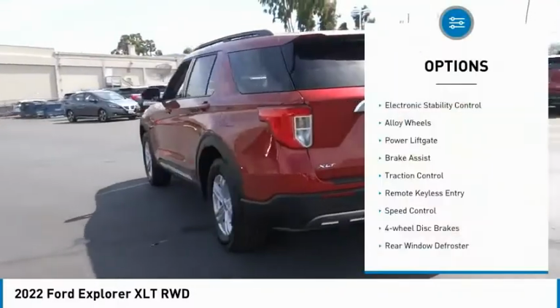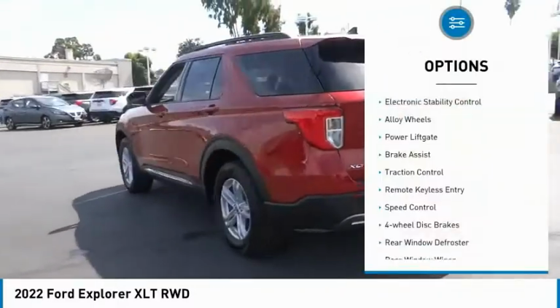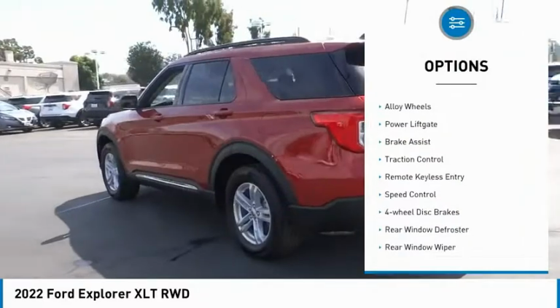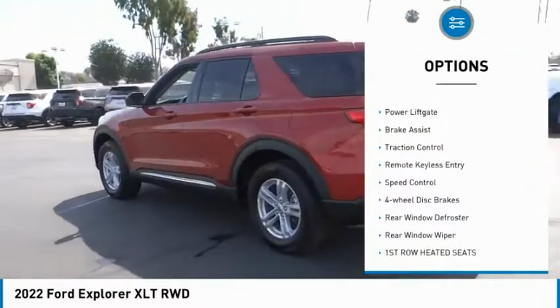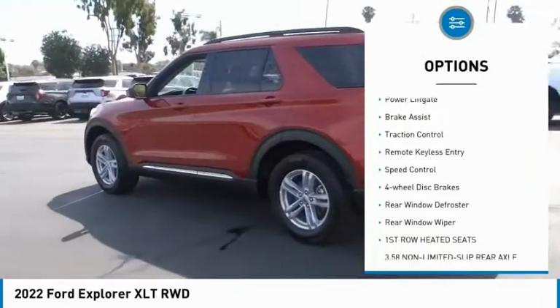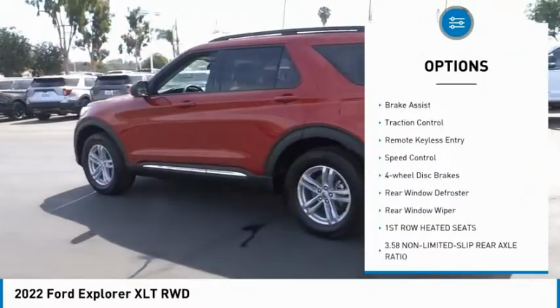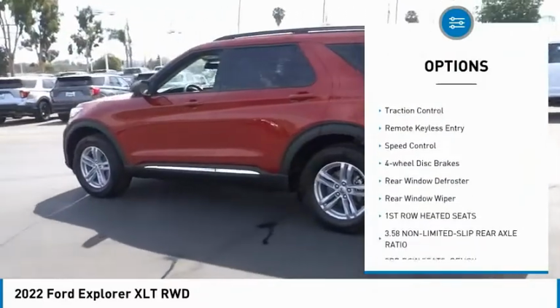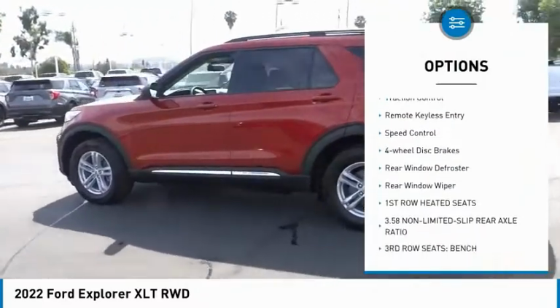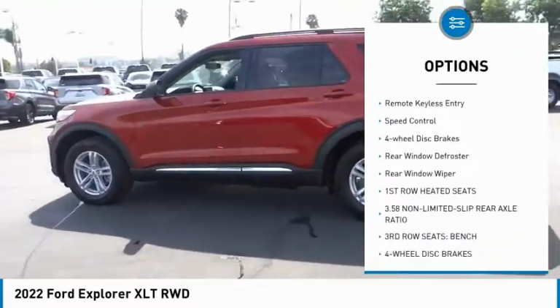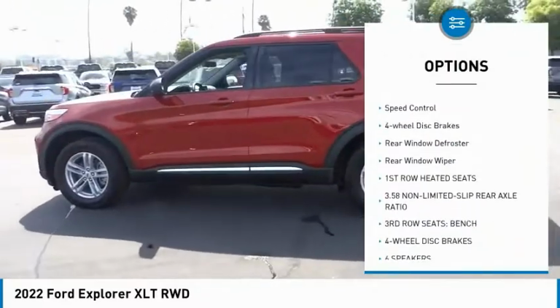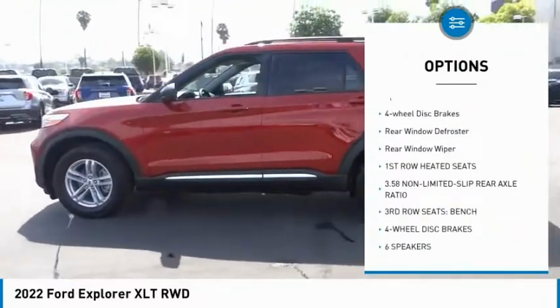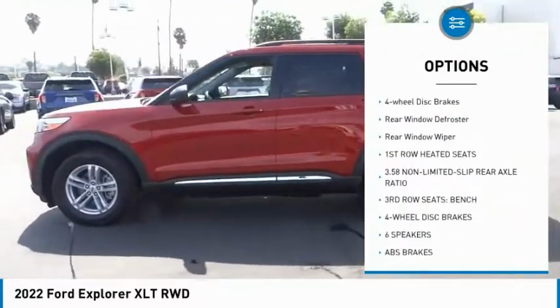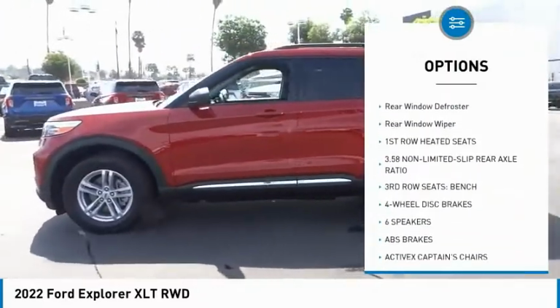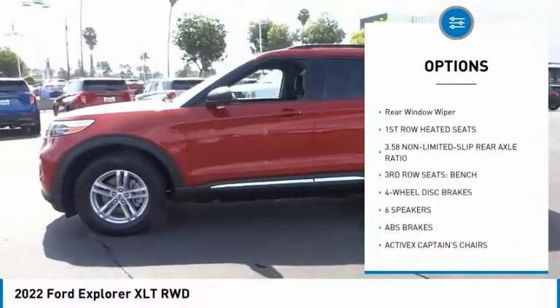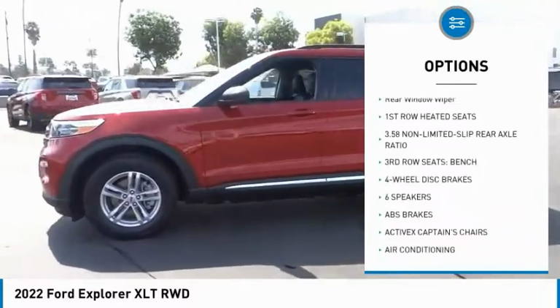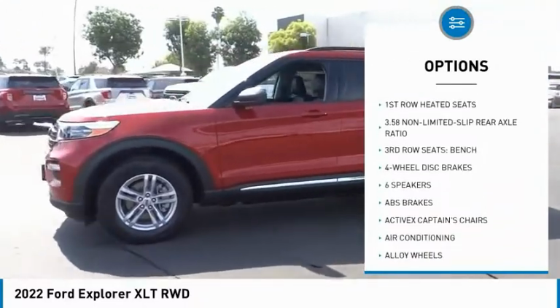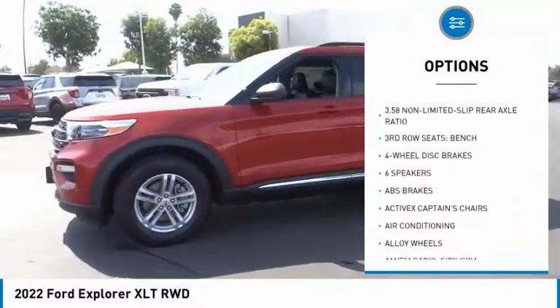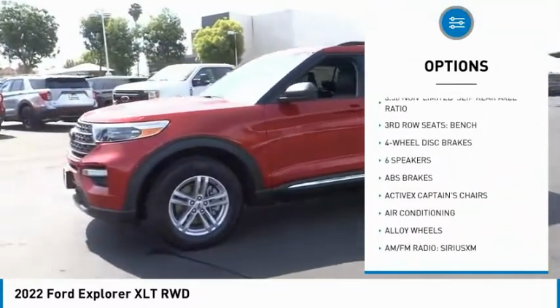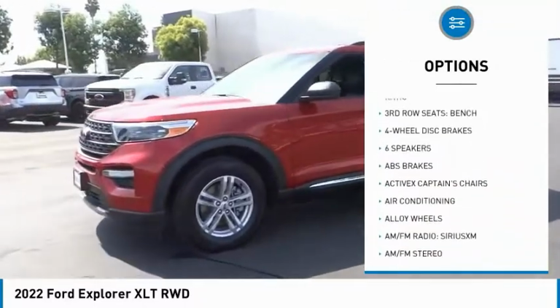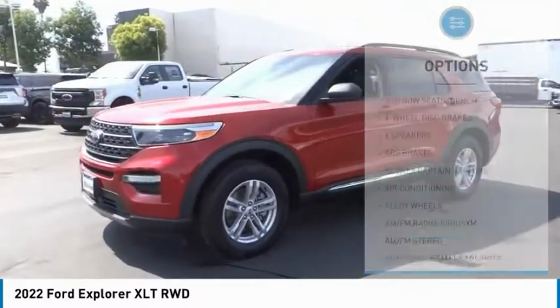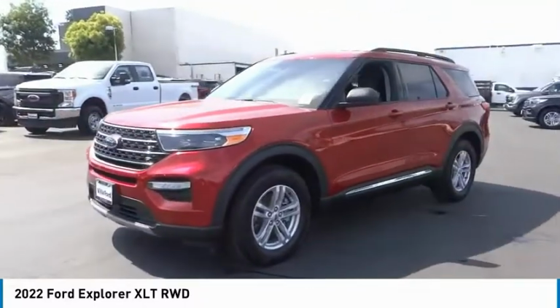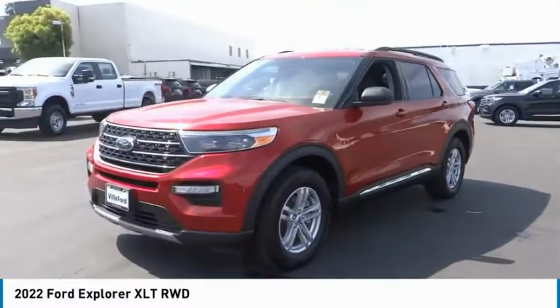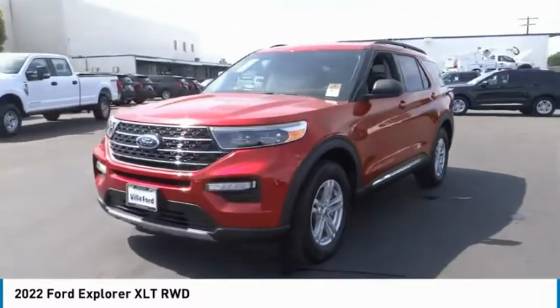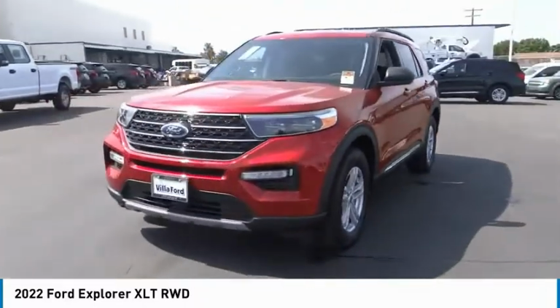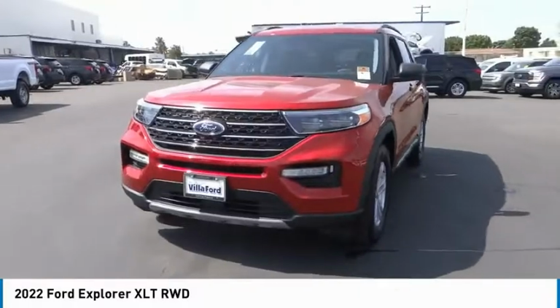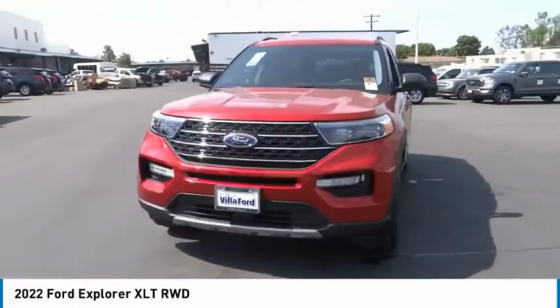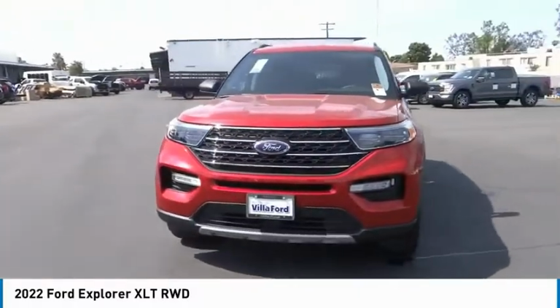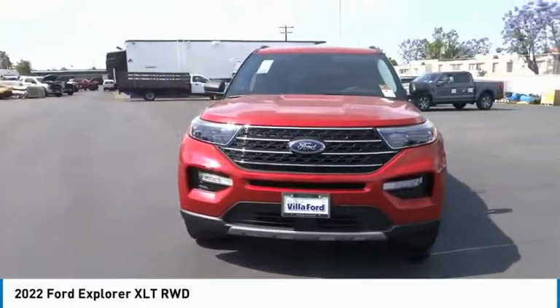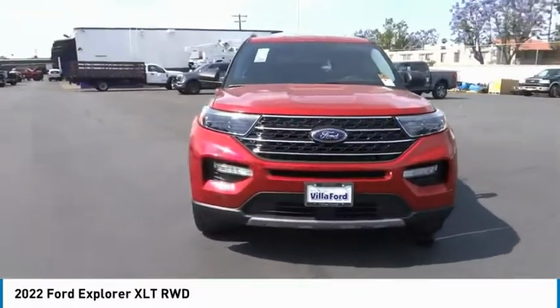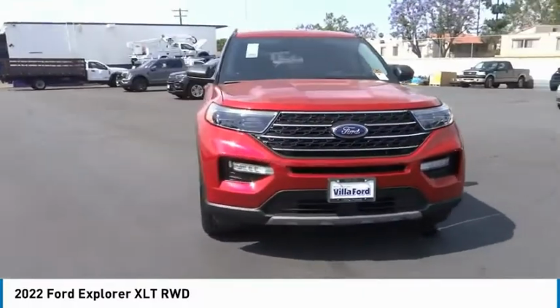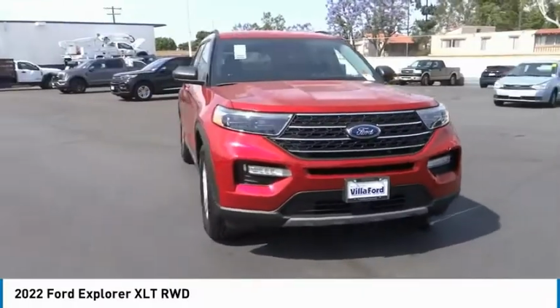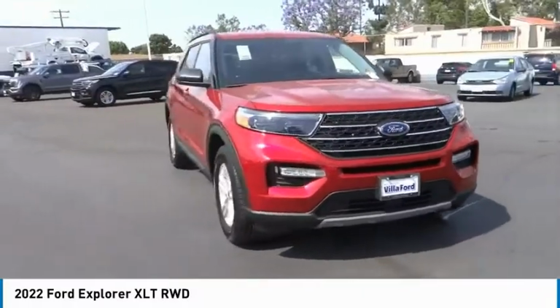Electronic stability control, alloy wheels, power lift gate, brake assist, traction control, remote keyless entry, speed control, four-wheel disc brakes, rear window defroster, rear window wiper. Come see the car for yourself.